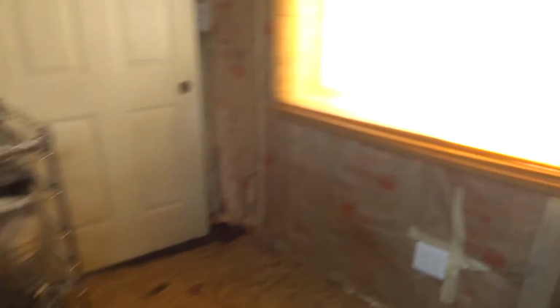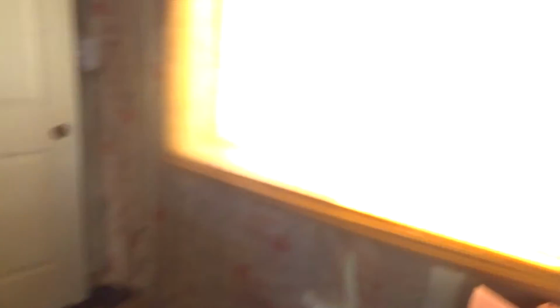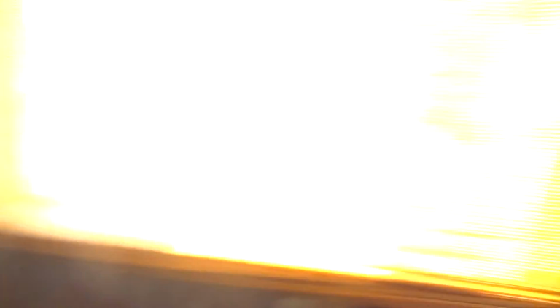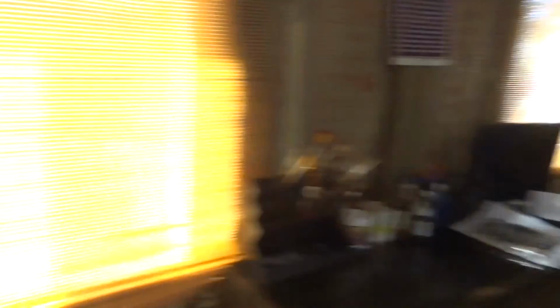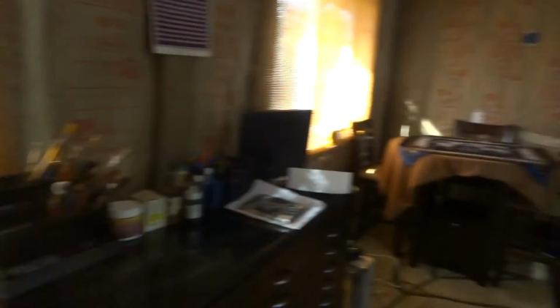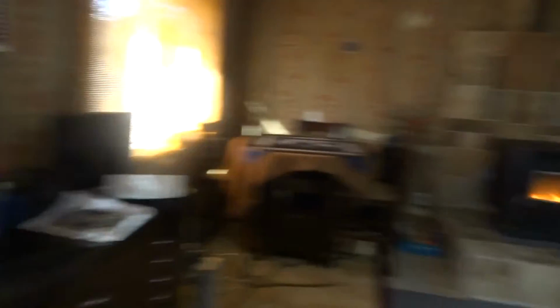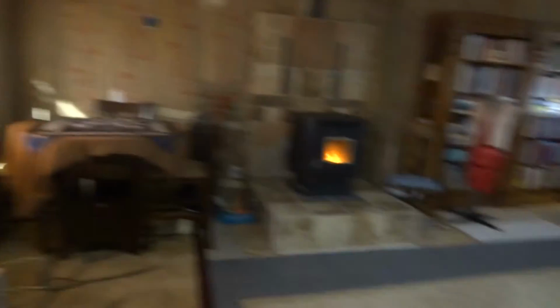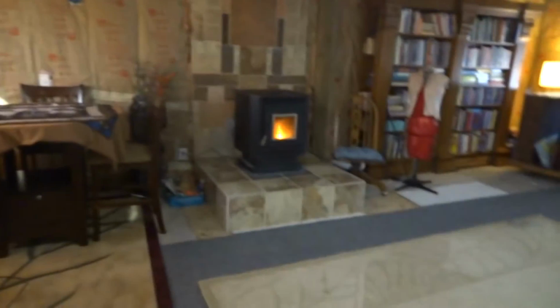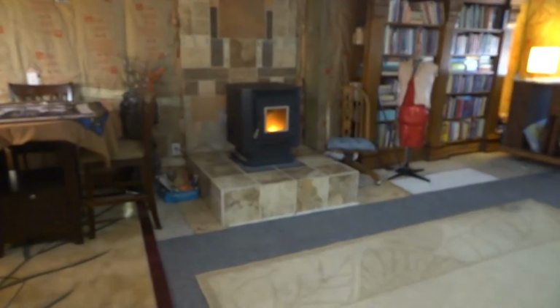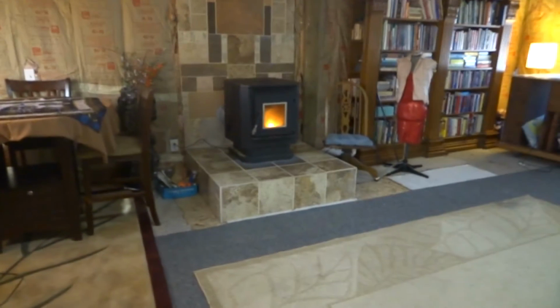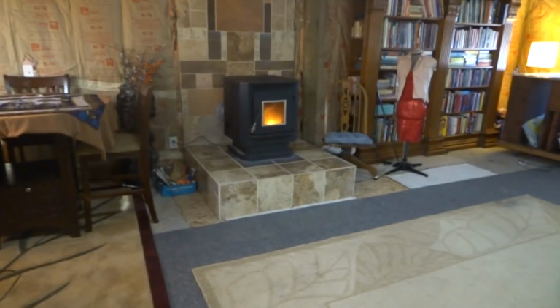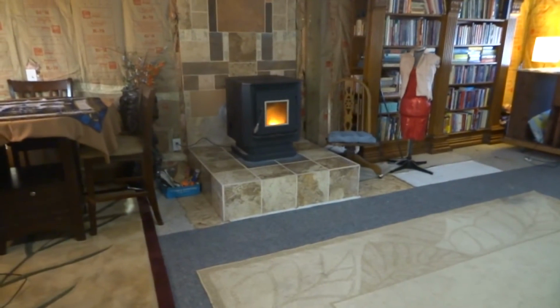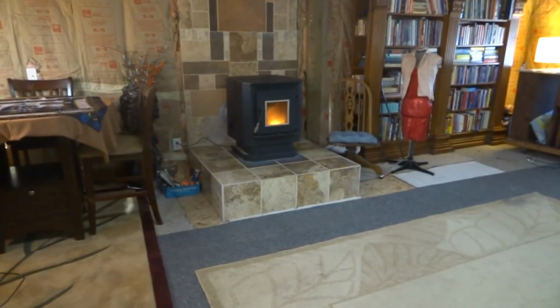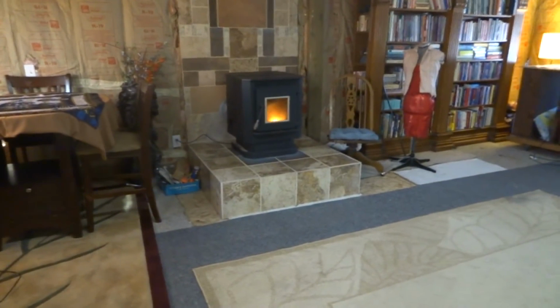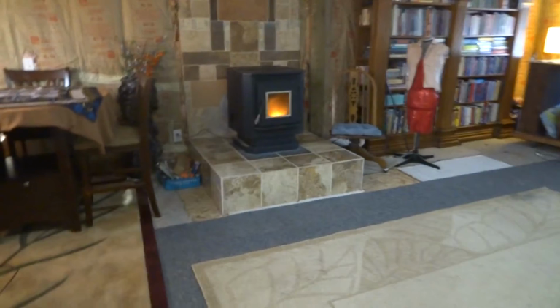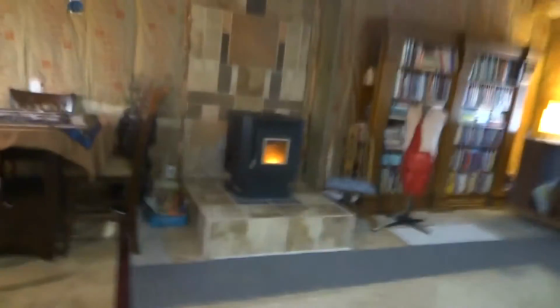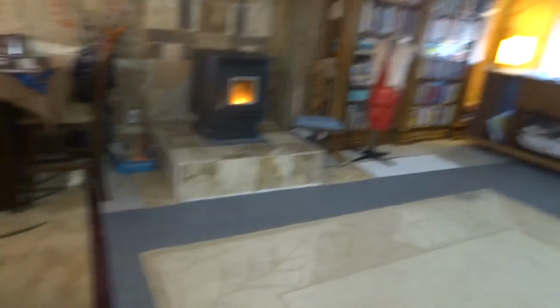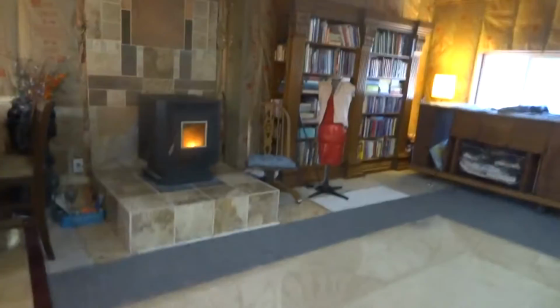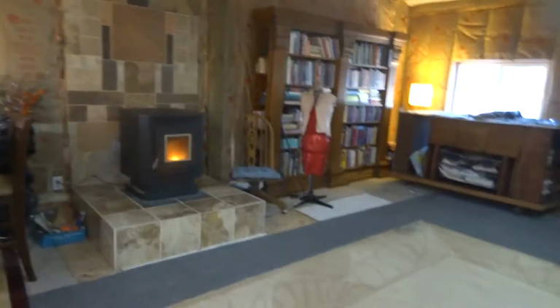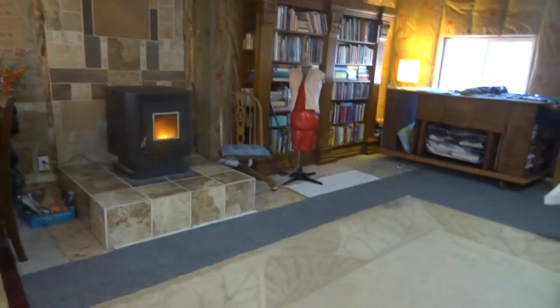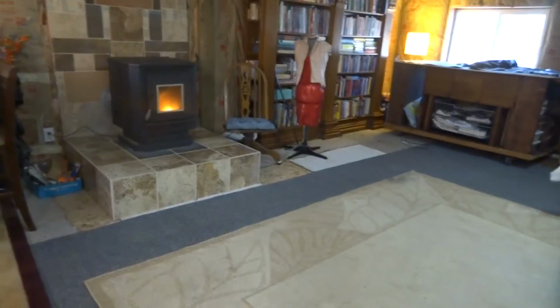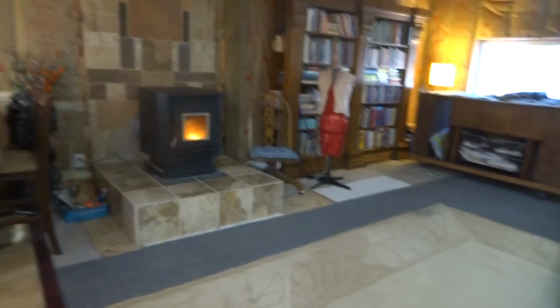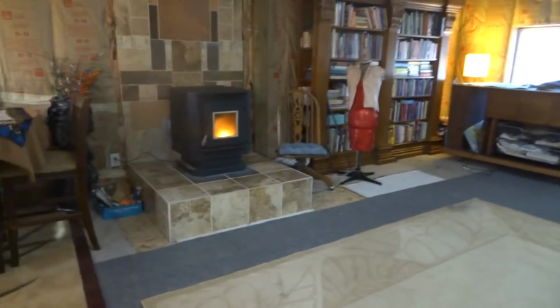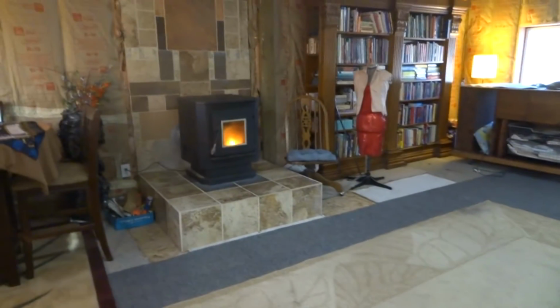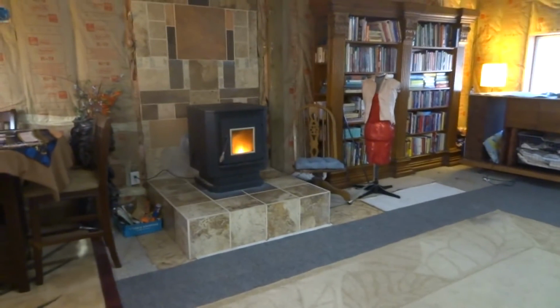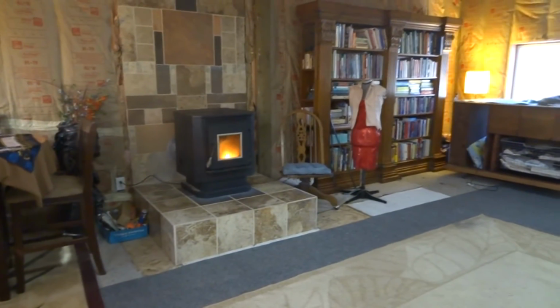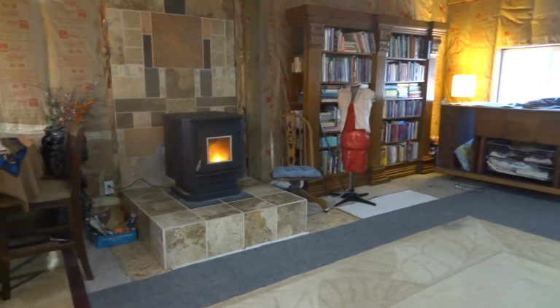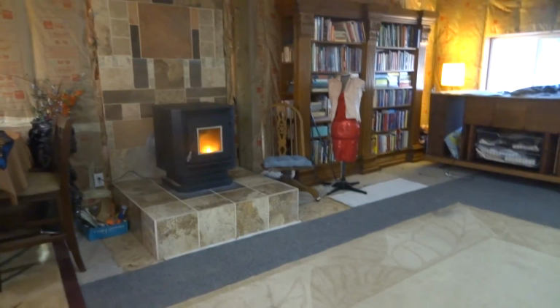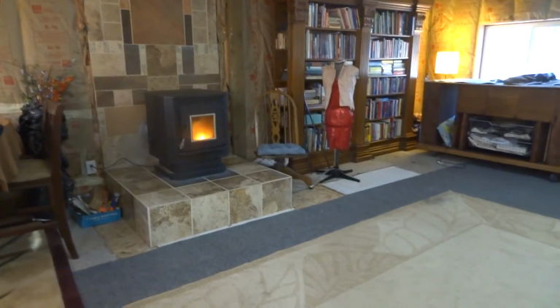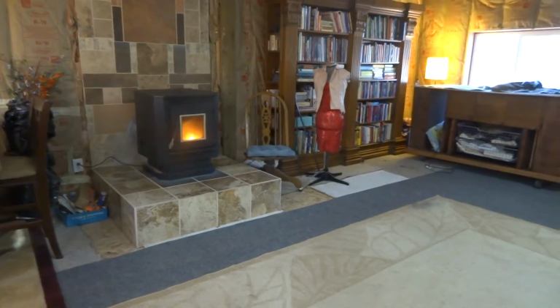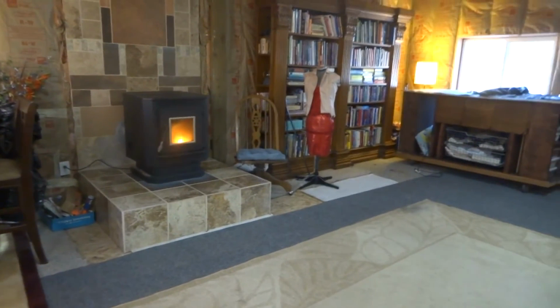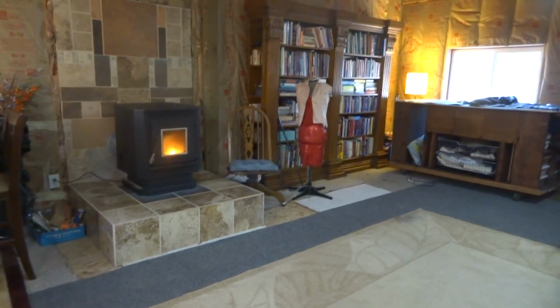There it is. One last look at the Mighty Fine Pellet Stove — keeping it warm. And I will see you guys in February. Ciao, ciao!